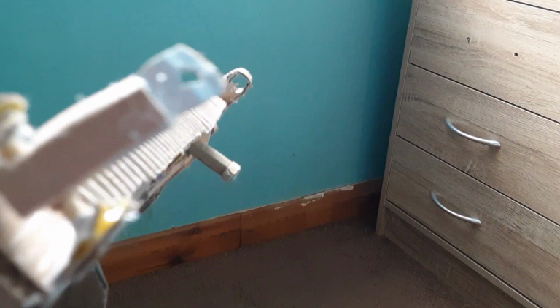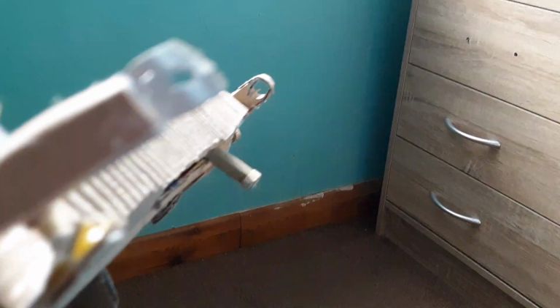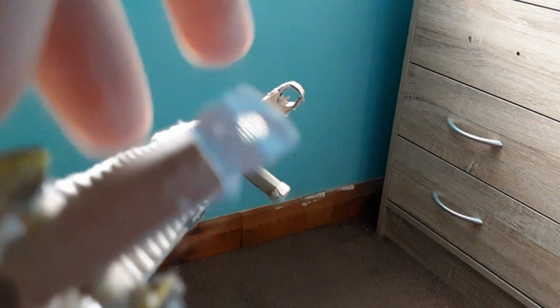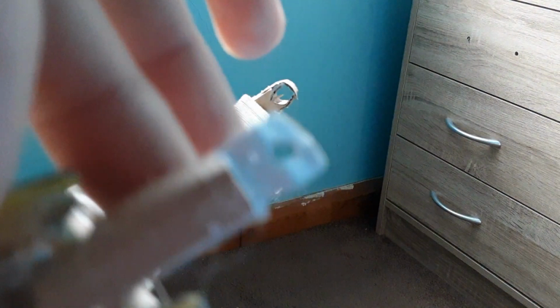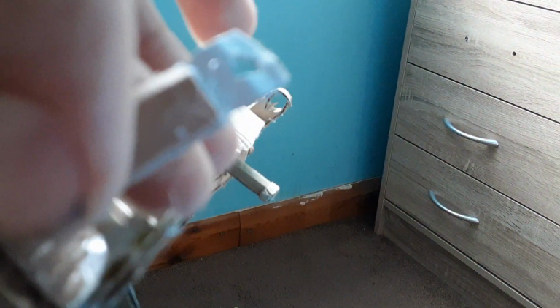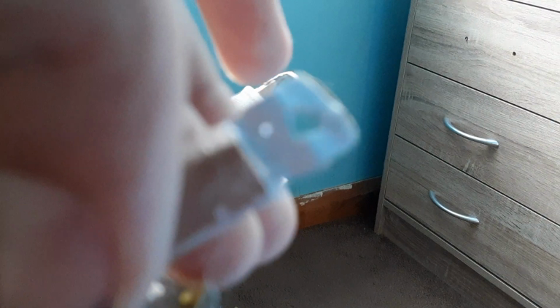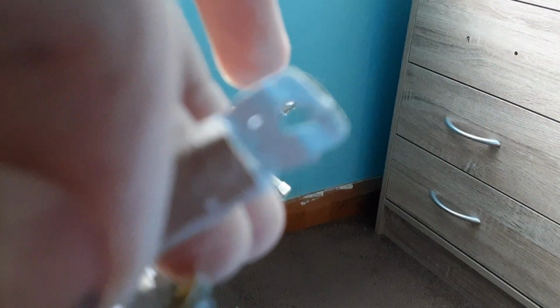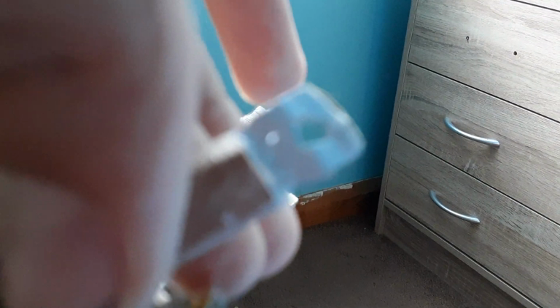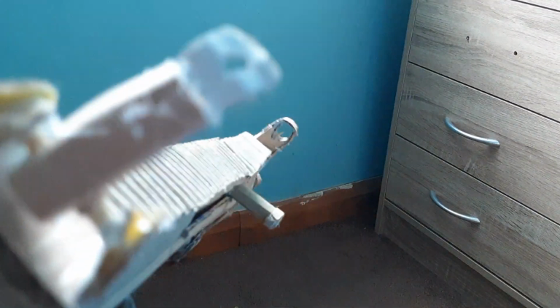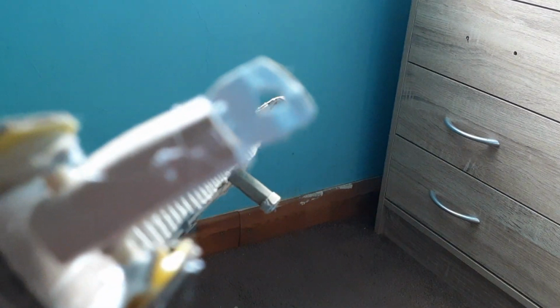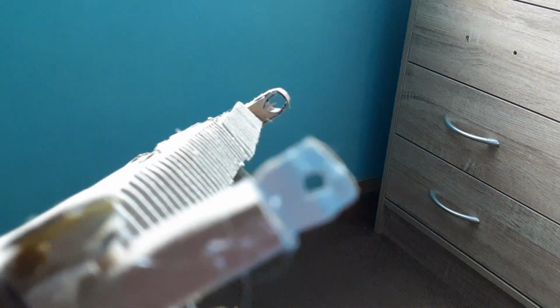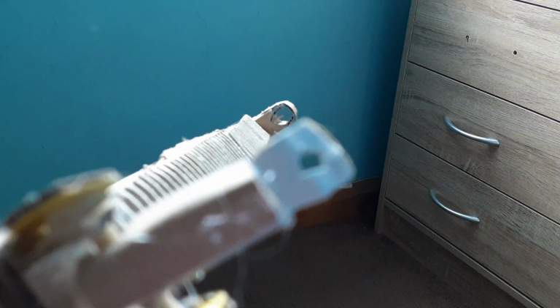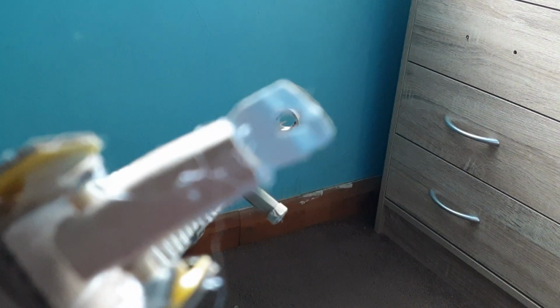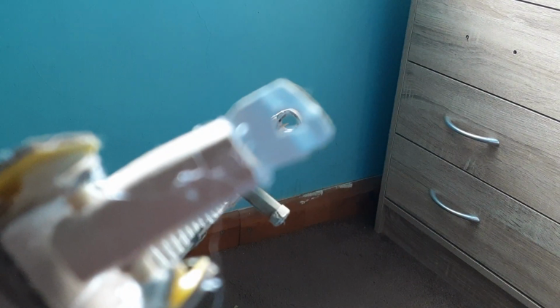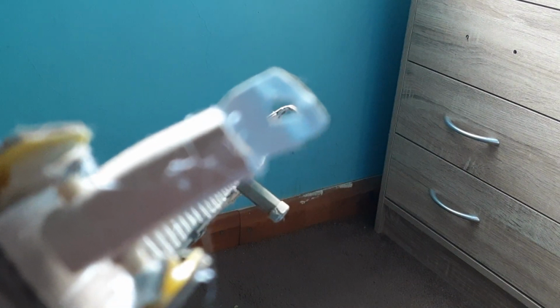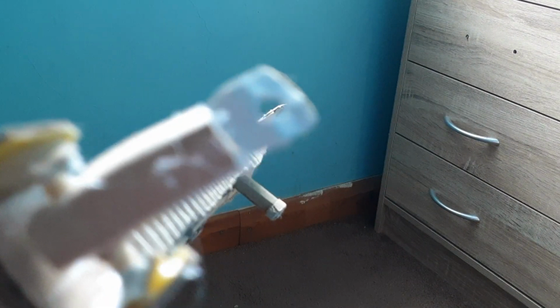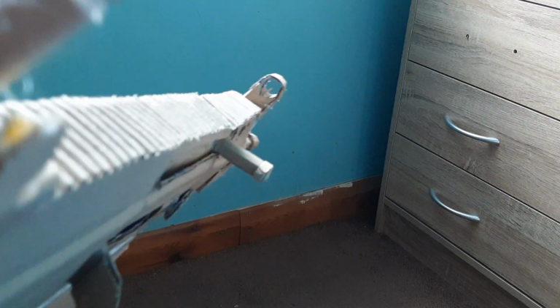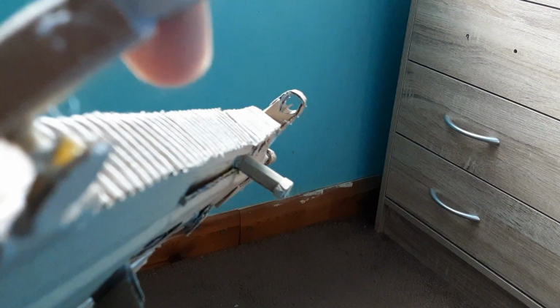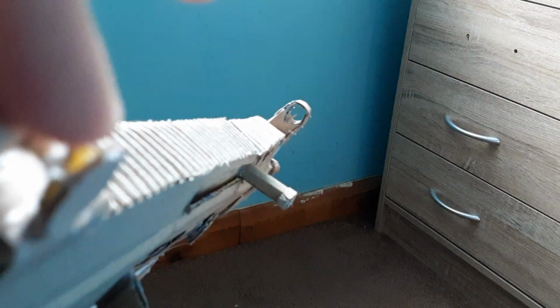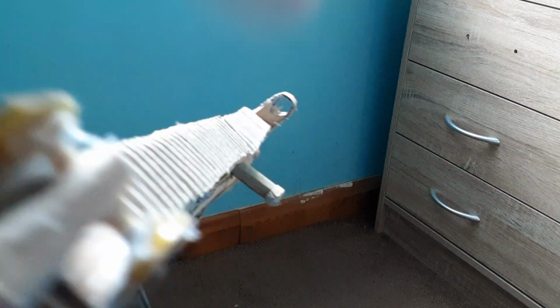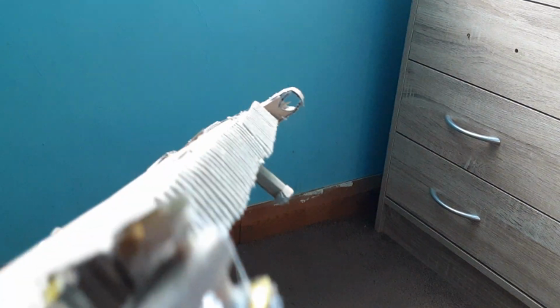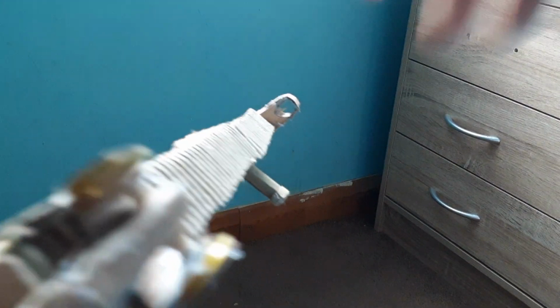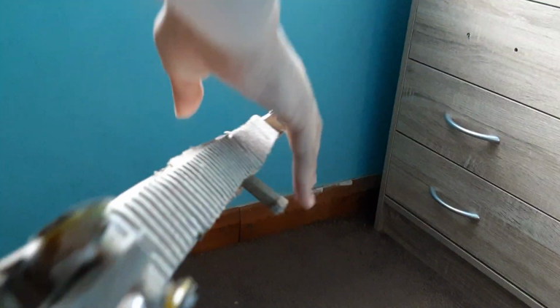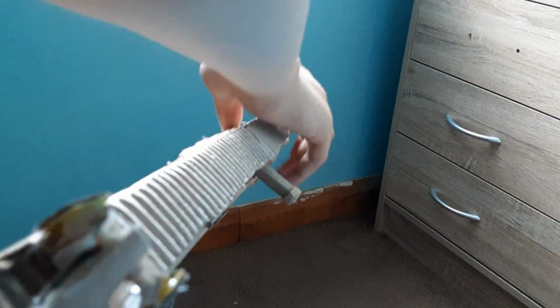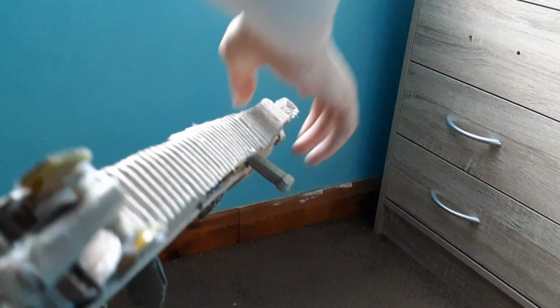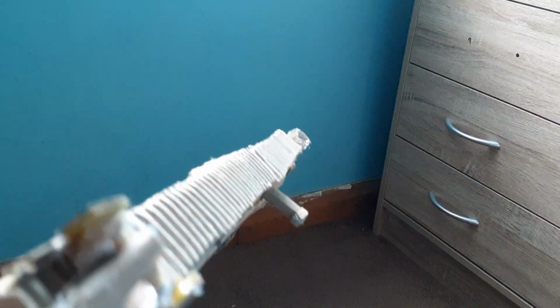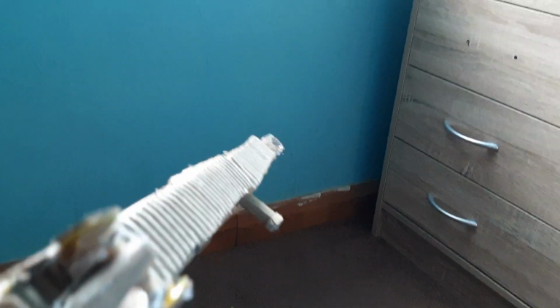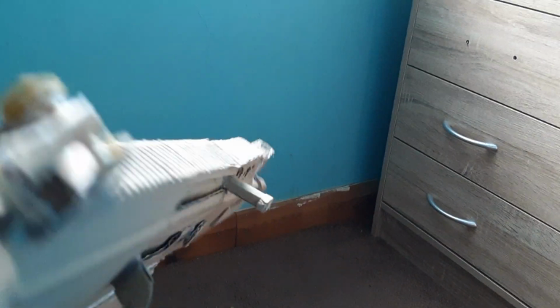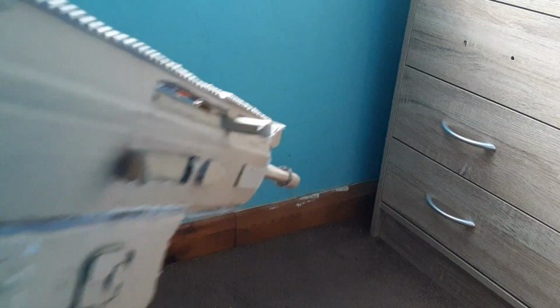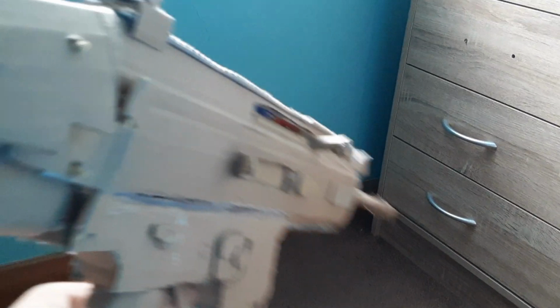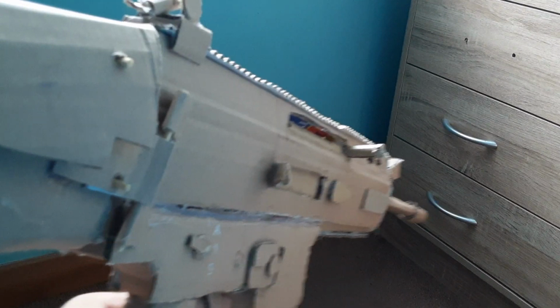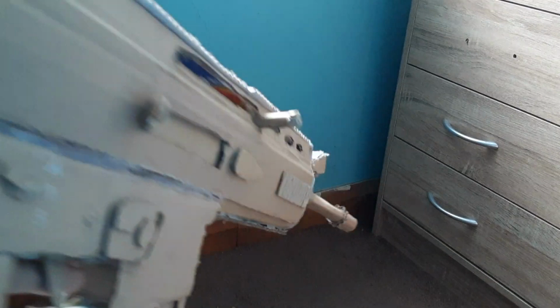Next are the sights. That is the sight picture. And then that can flip down, and that can flip down — that just helps for storage.